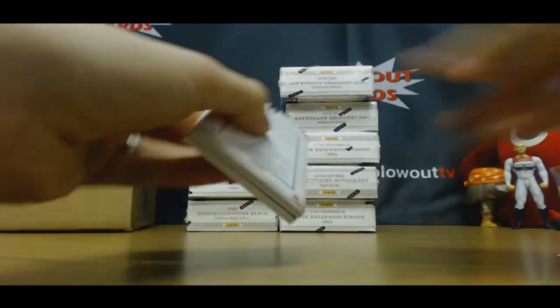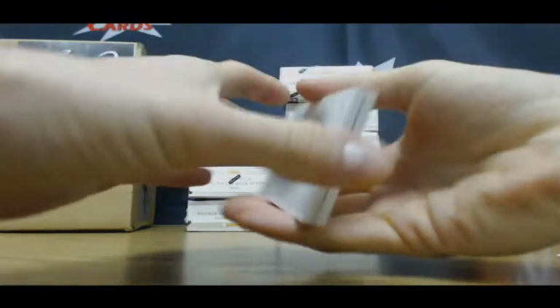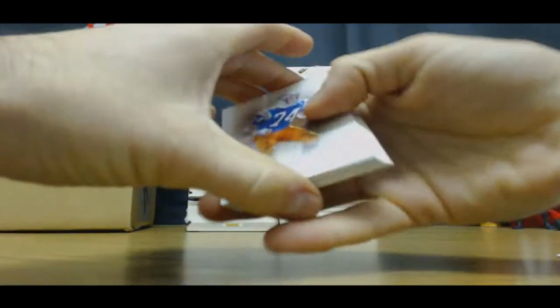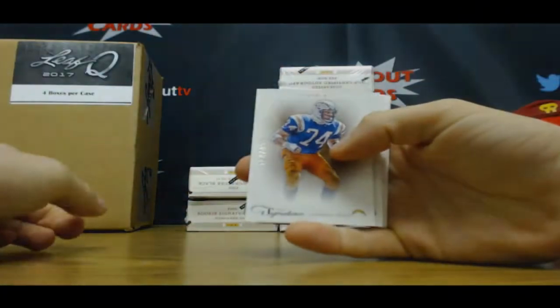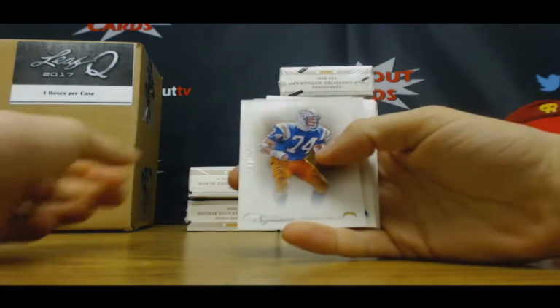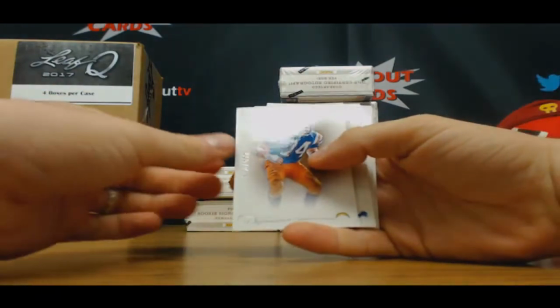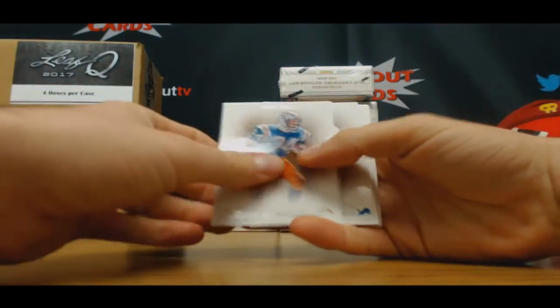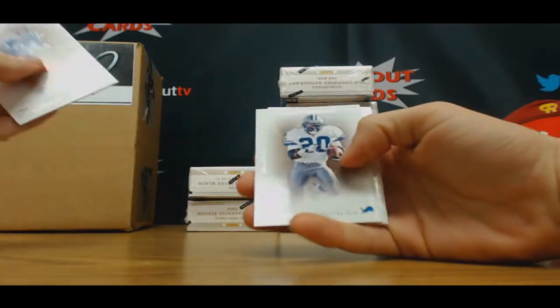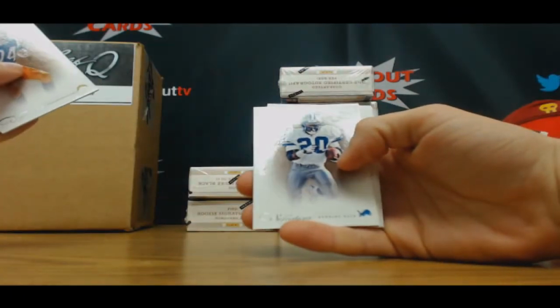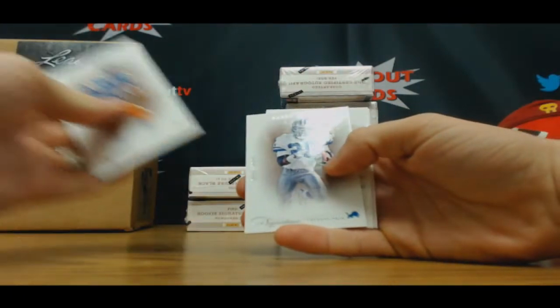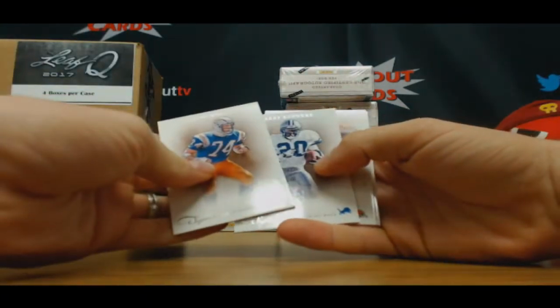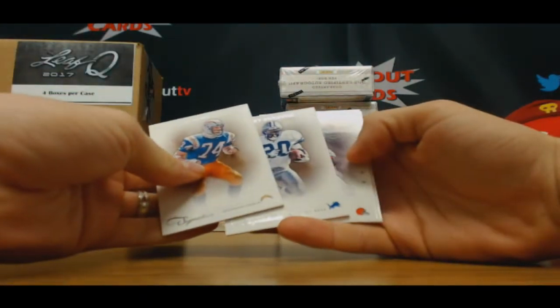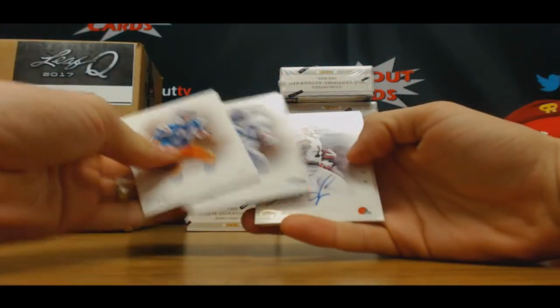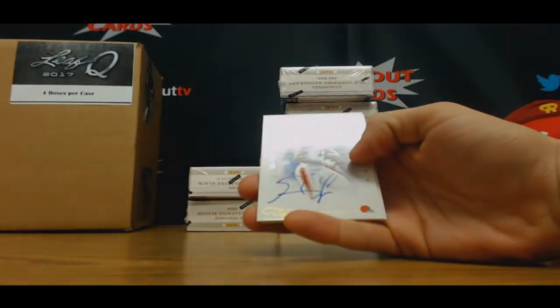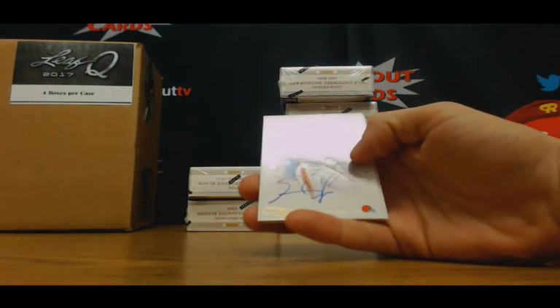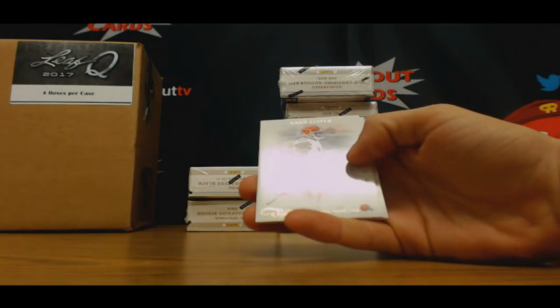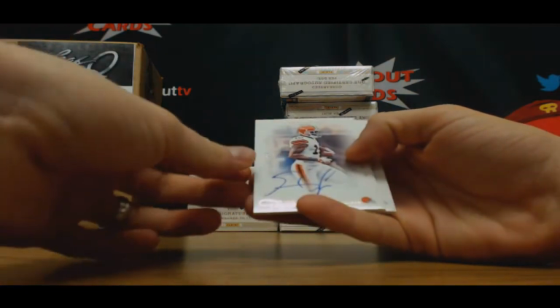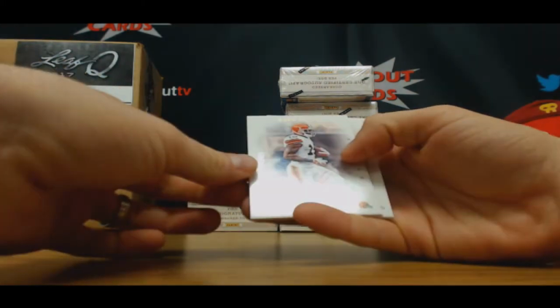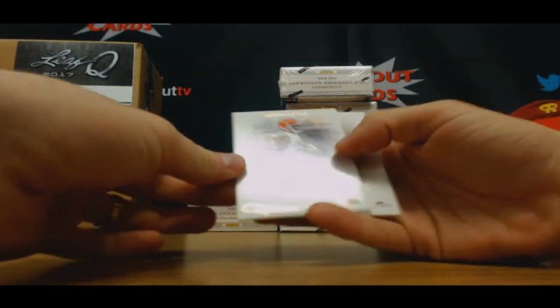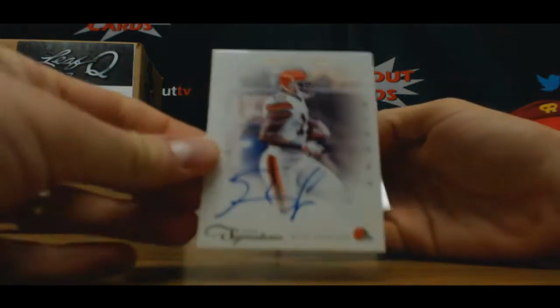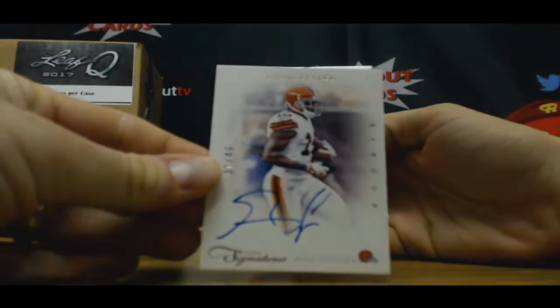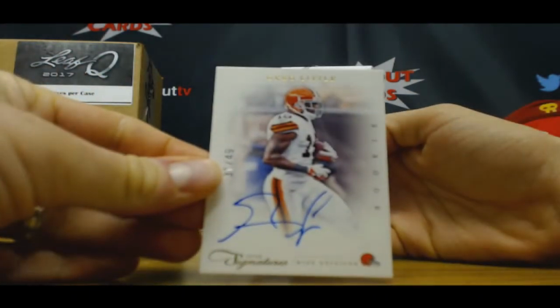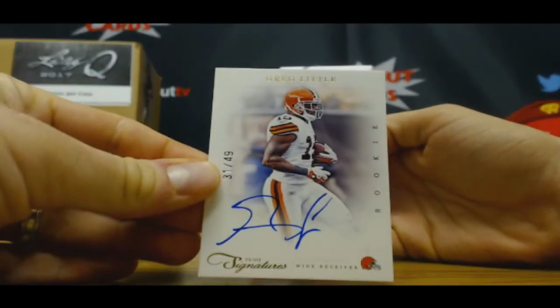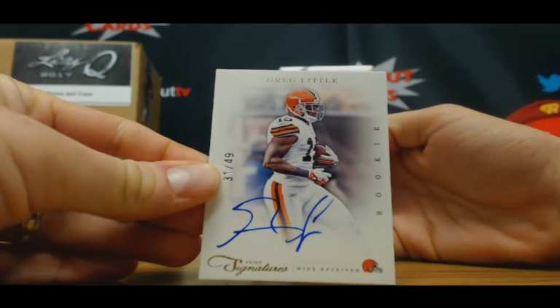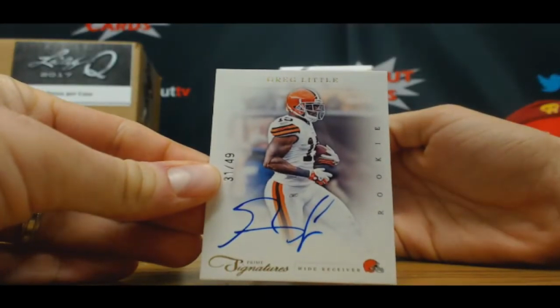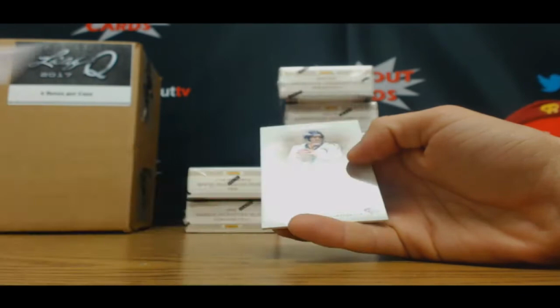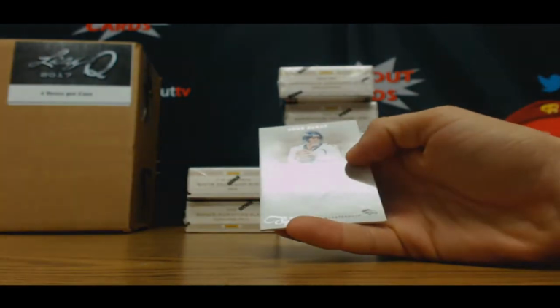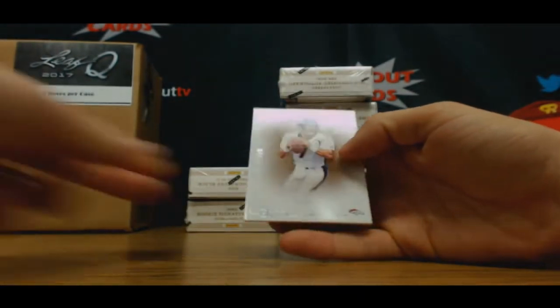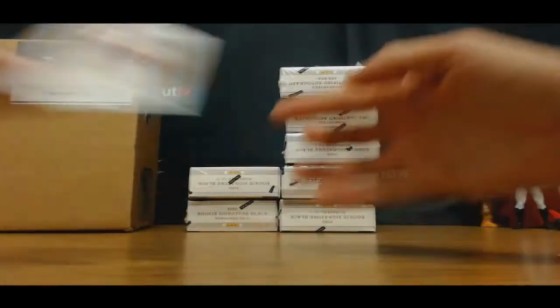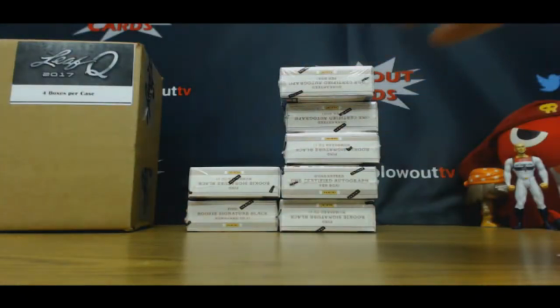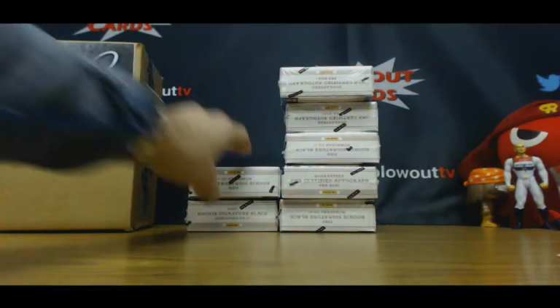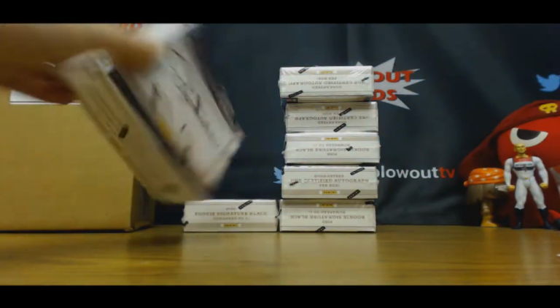Warren Sapp, $4.99. And on-card rookie autograph, Greg Little, $4.99. And John Elway base, $4.99.